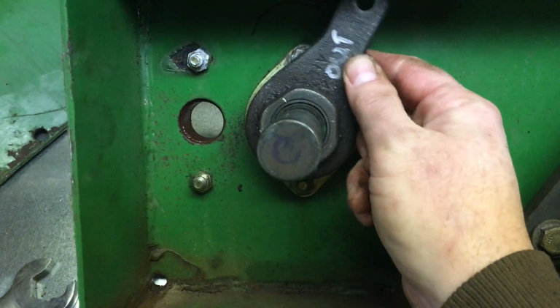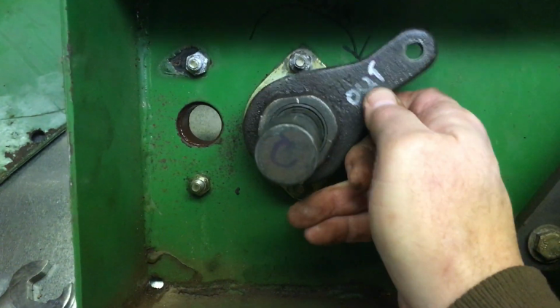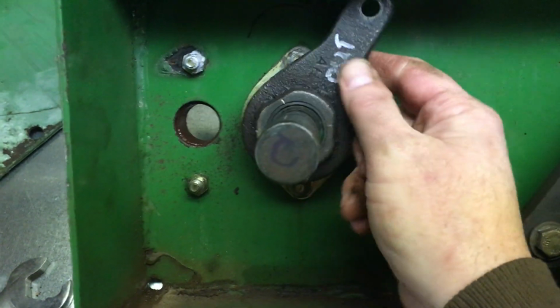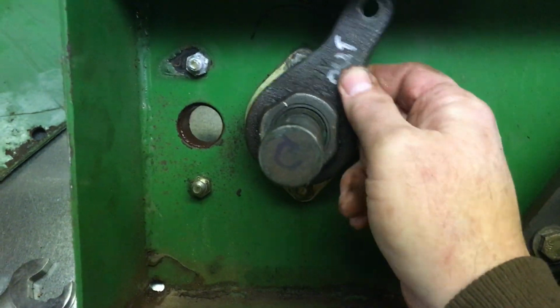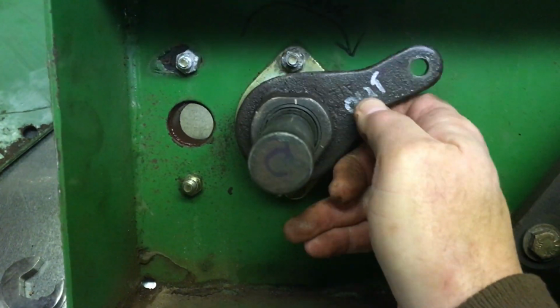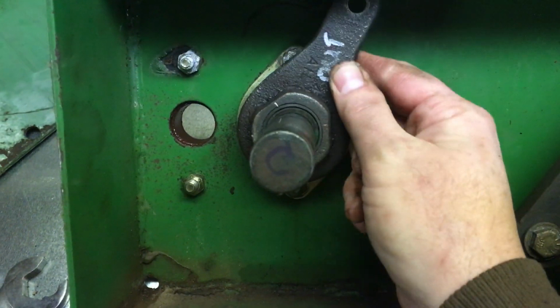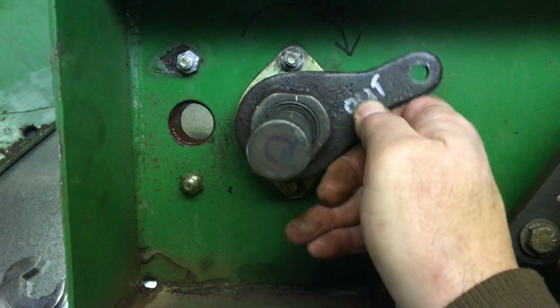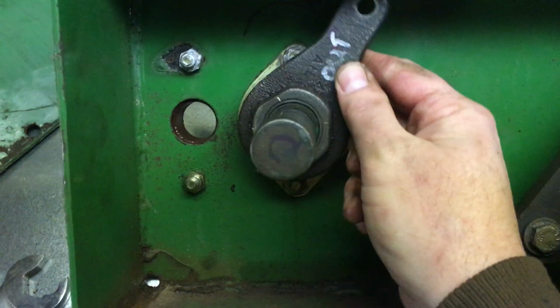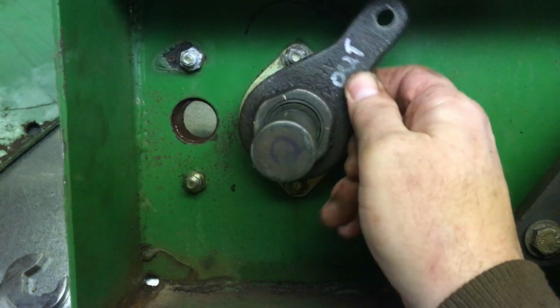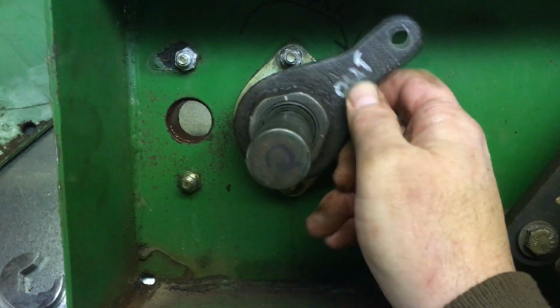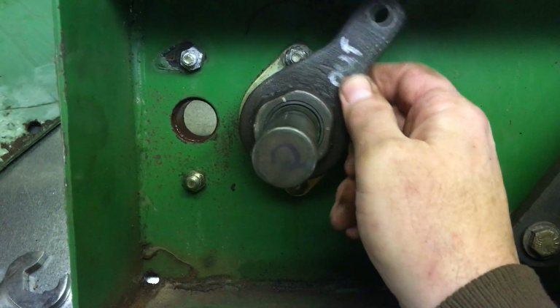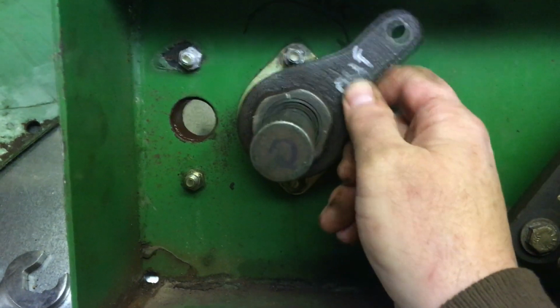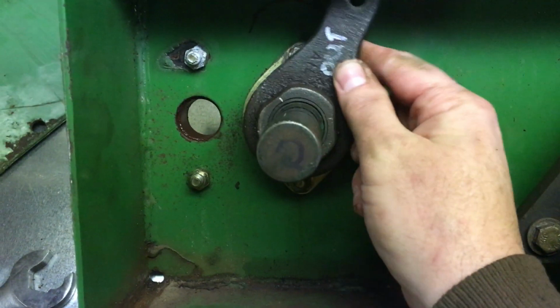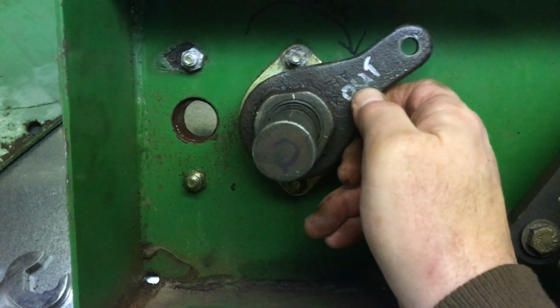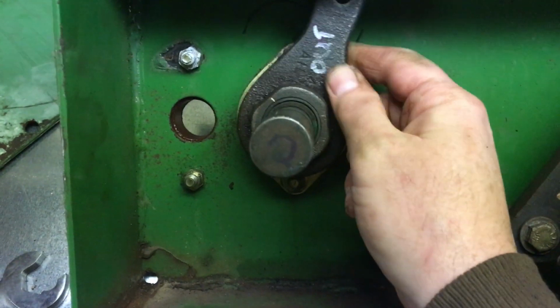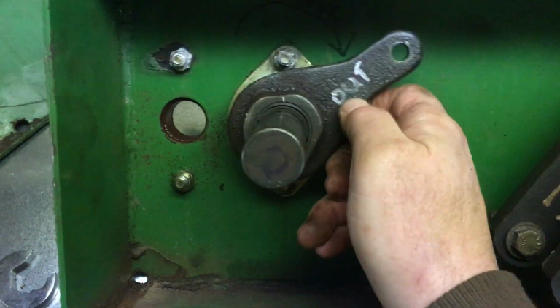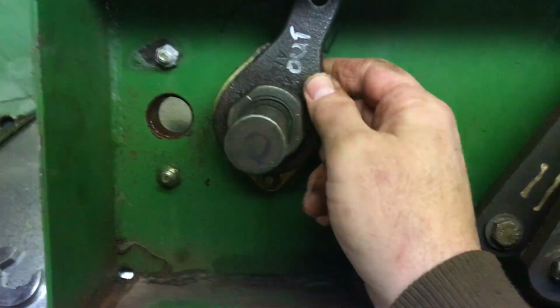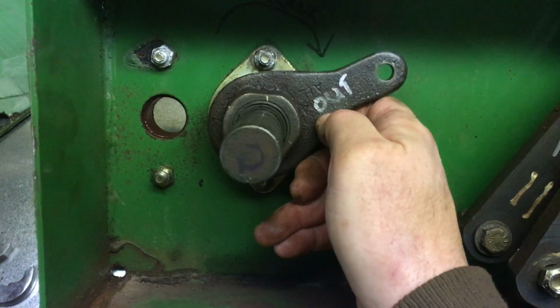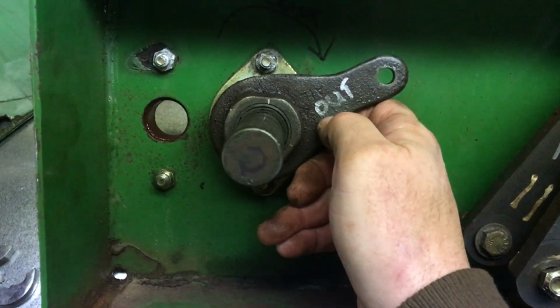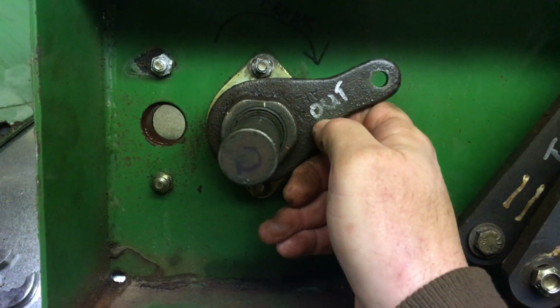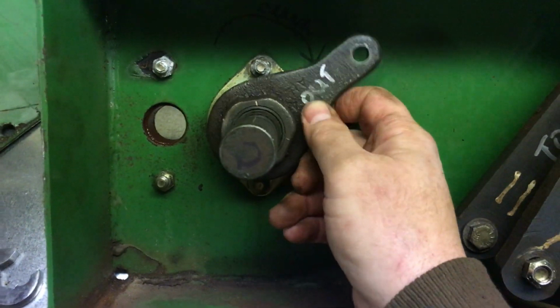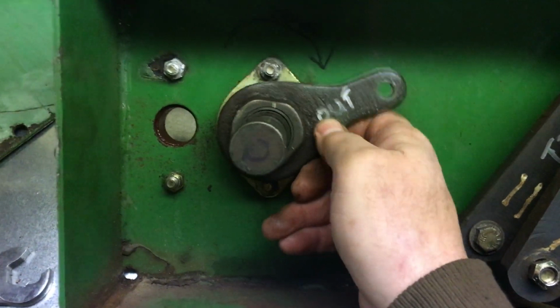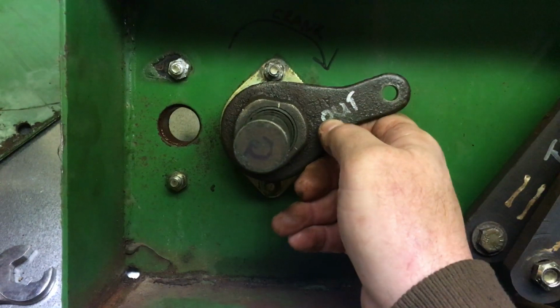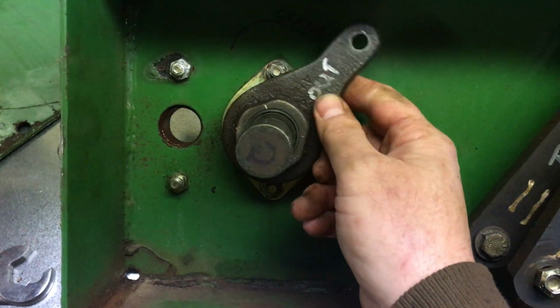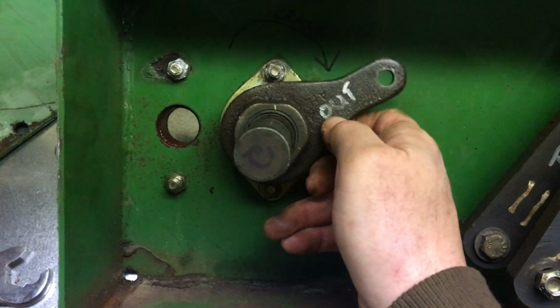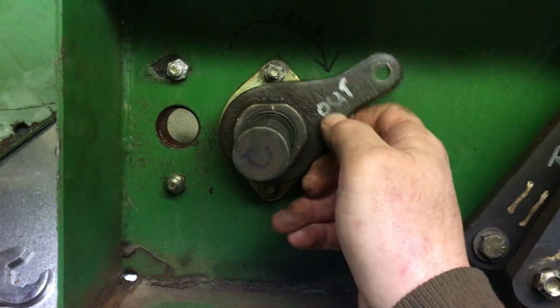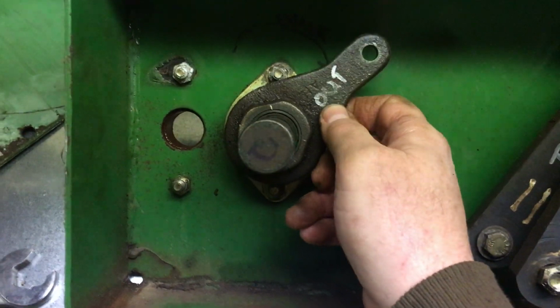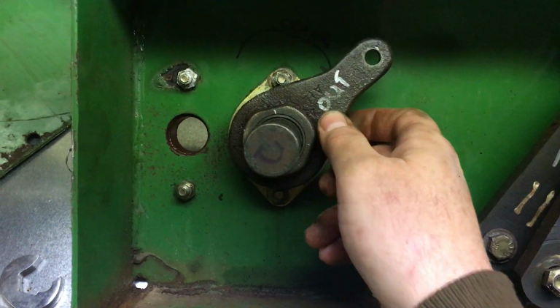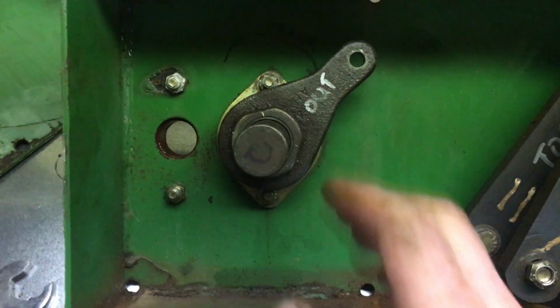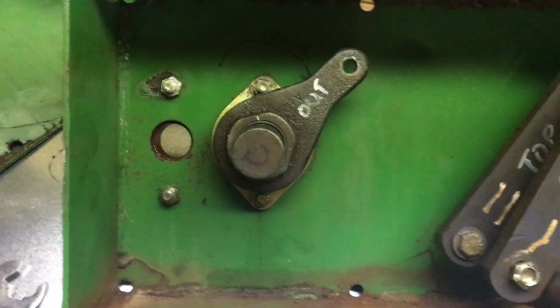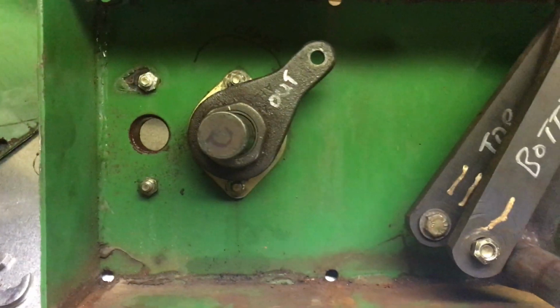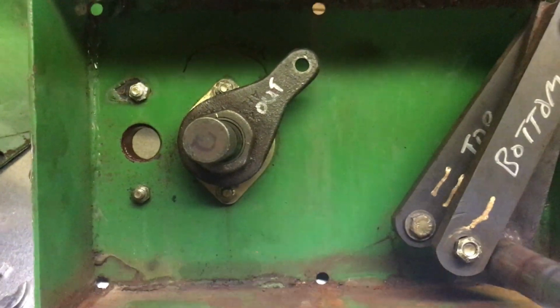All I need to do is order these sprag bearings and replace them inside this crank. That's not too bad a job. I hope this helps someone else out.